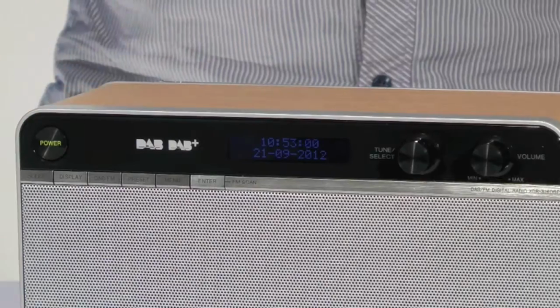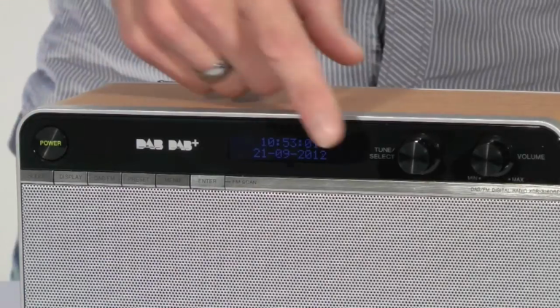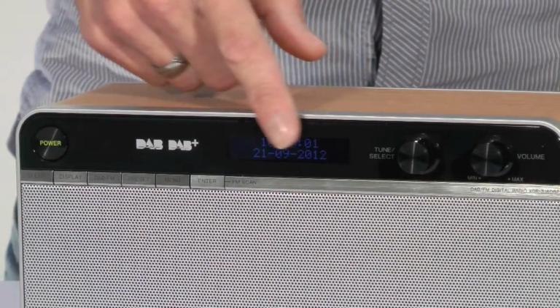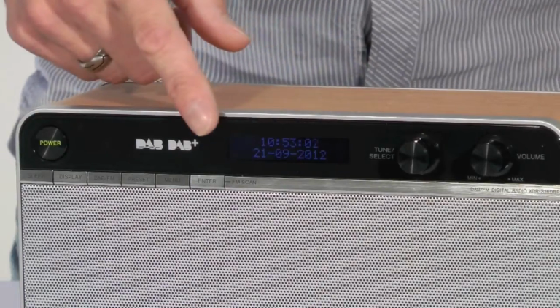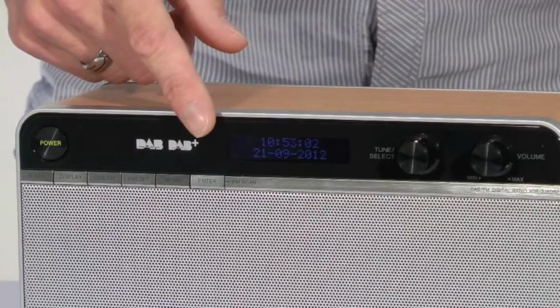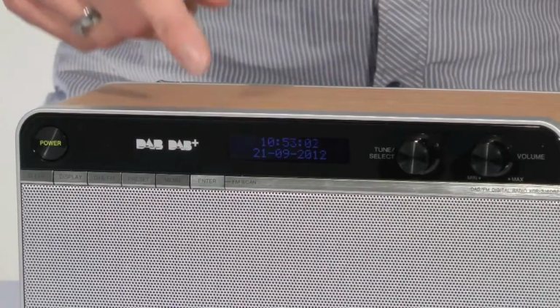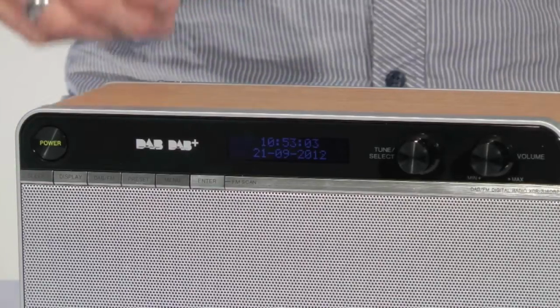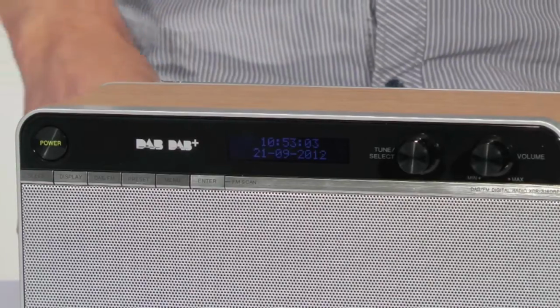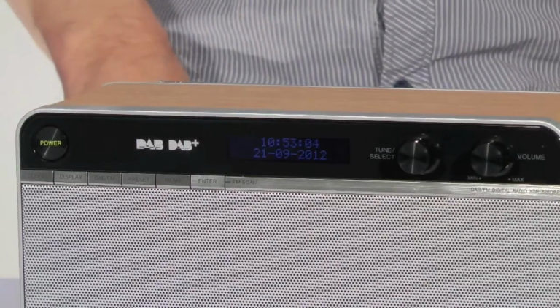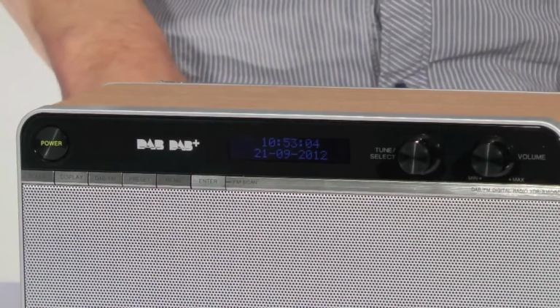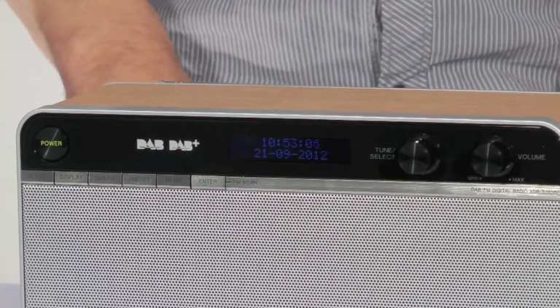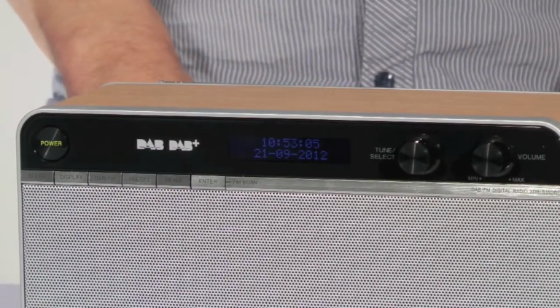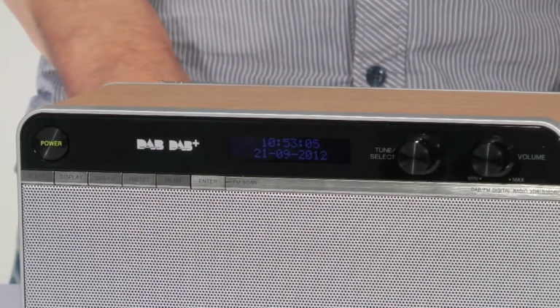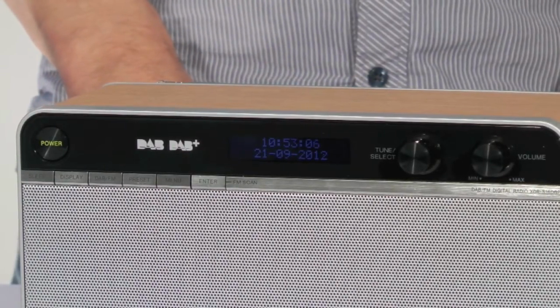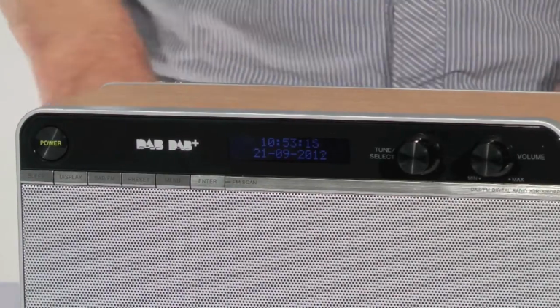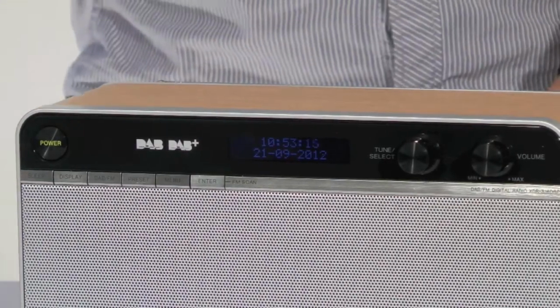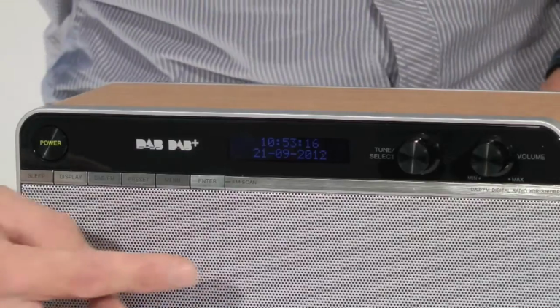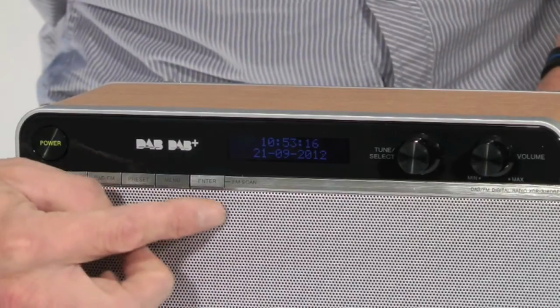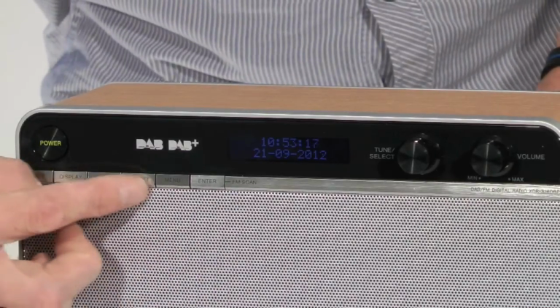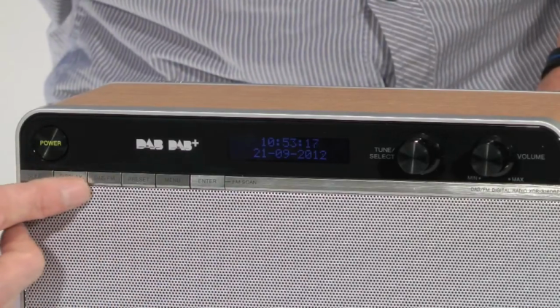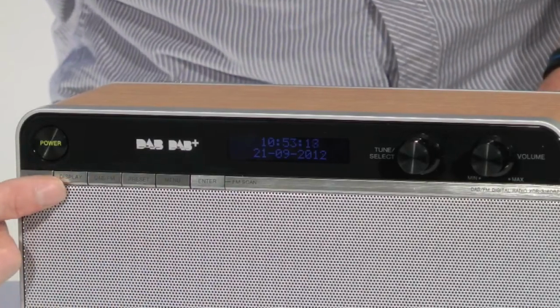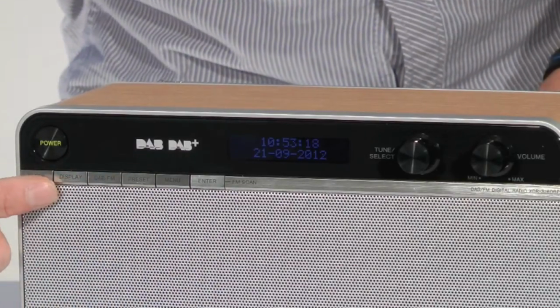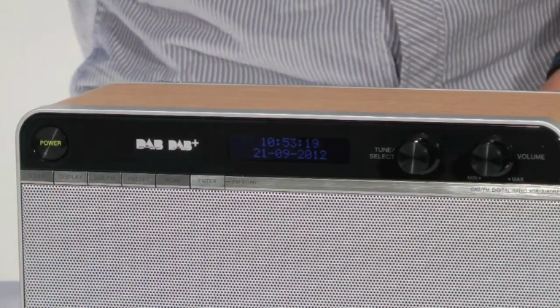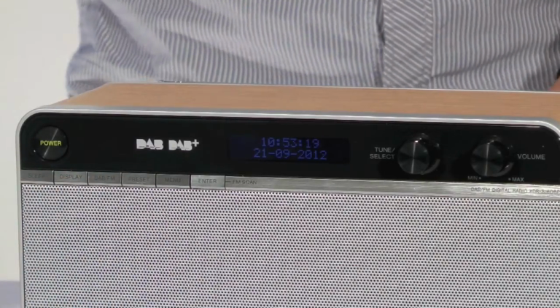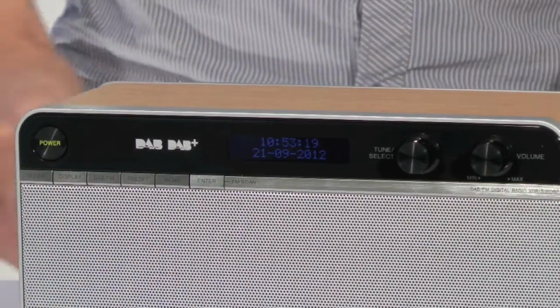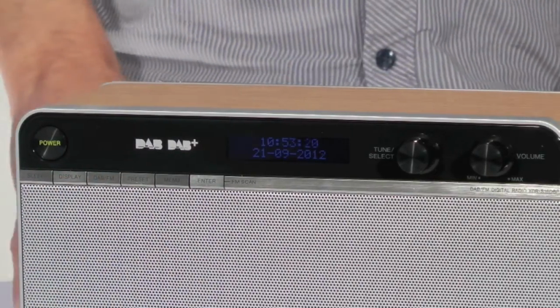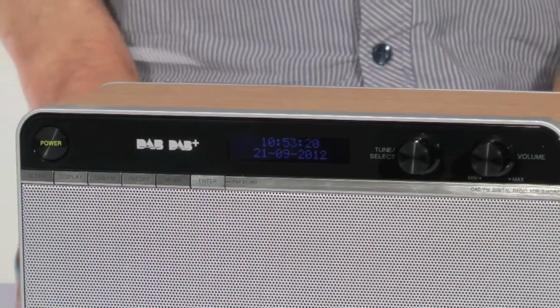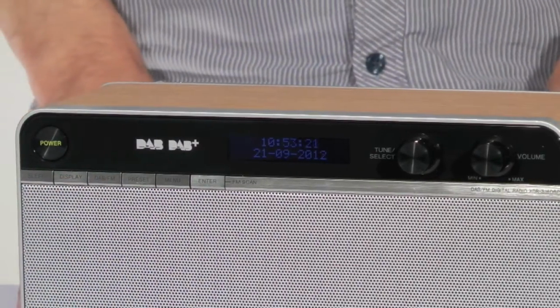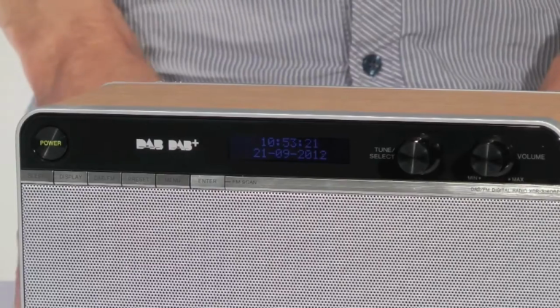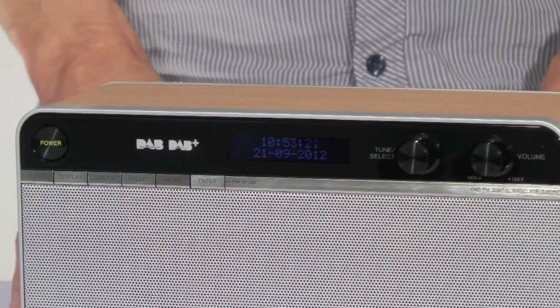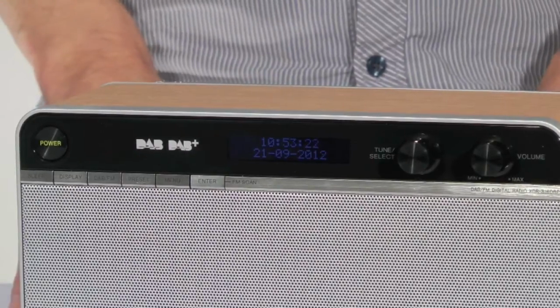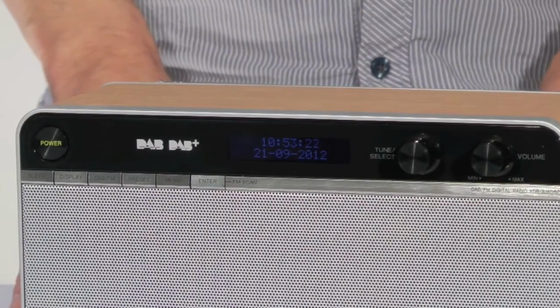The two line display isn't the biggest and because it is recessed, text can be a little bit difficult to read. Six flush metal buttons control most of the radio's functions. These are a little on the small side and can be difficult to read in some lights.